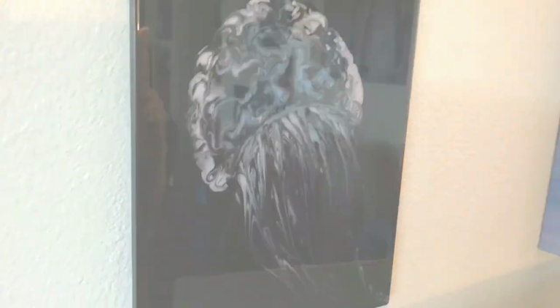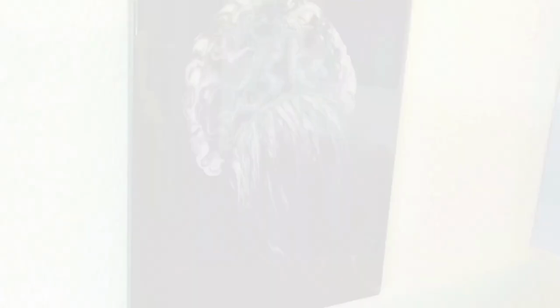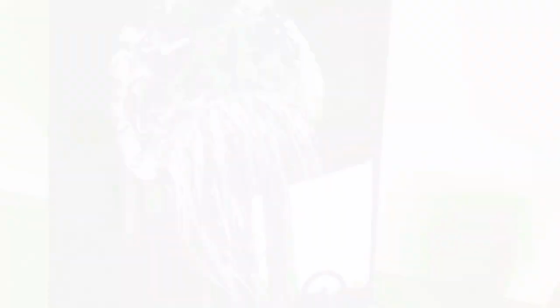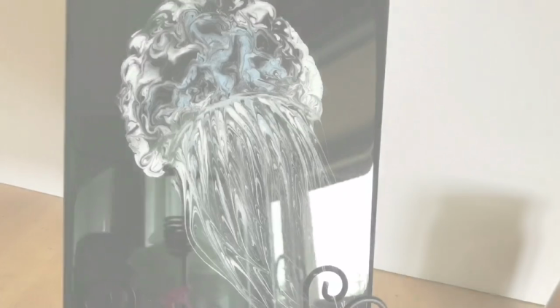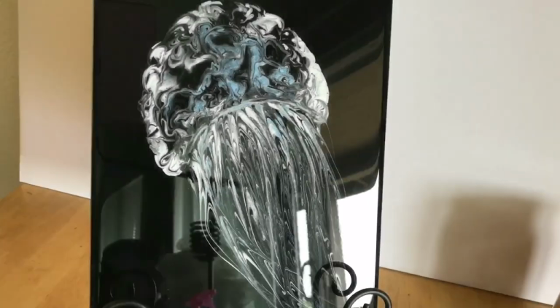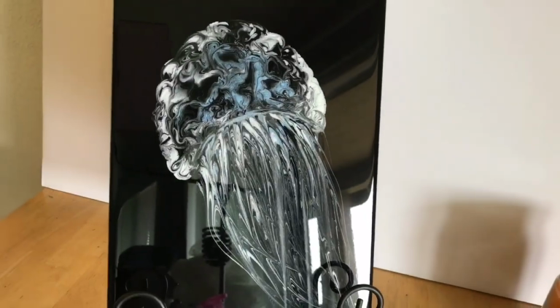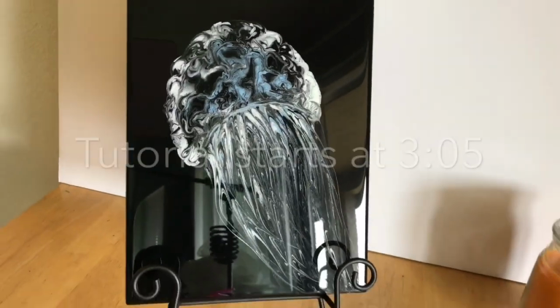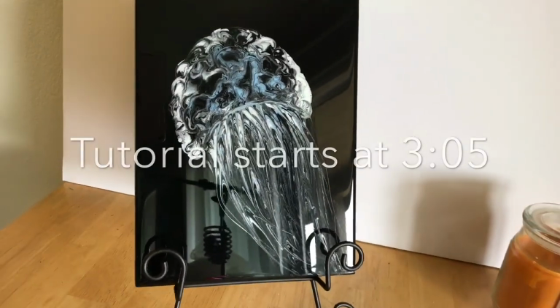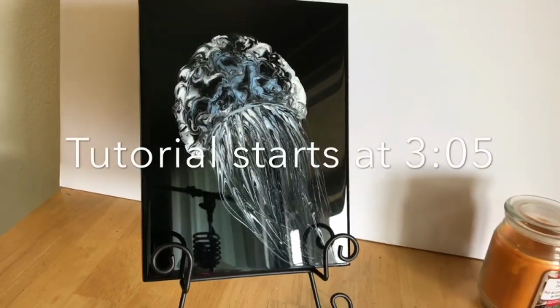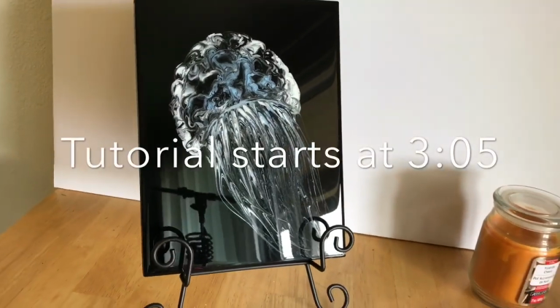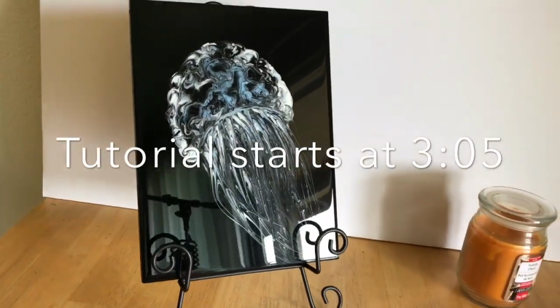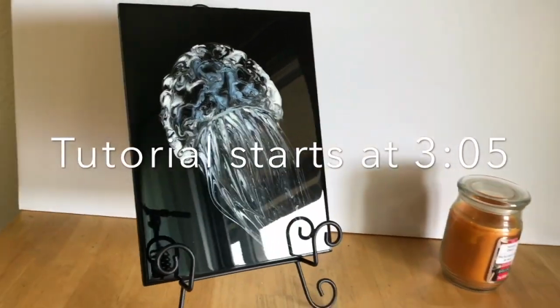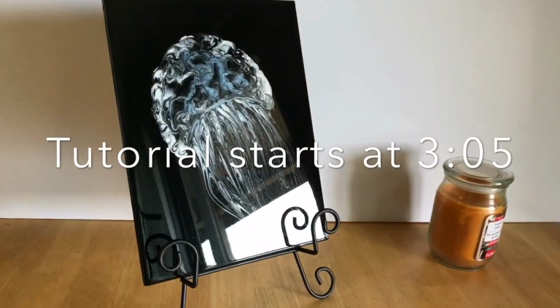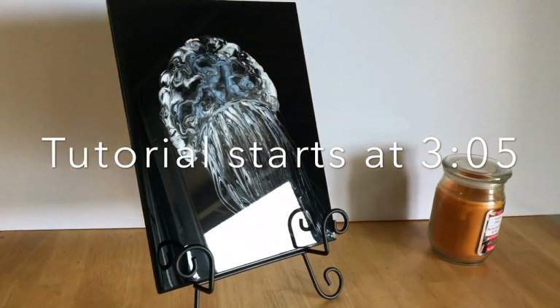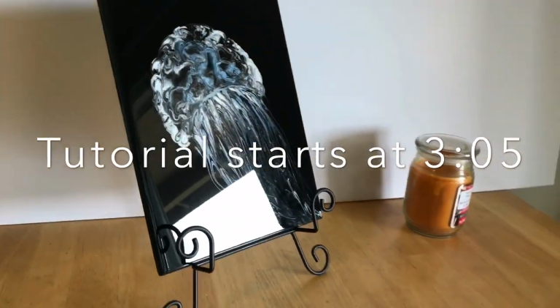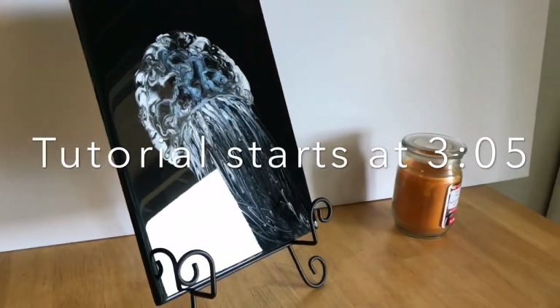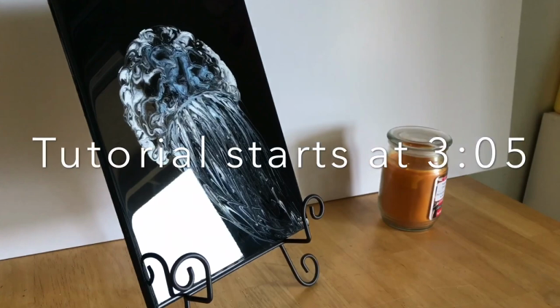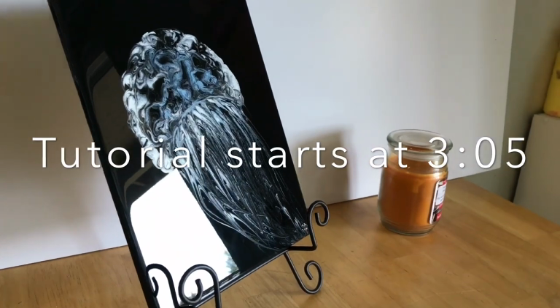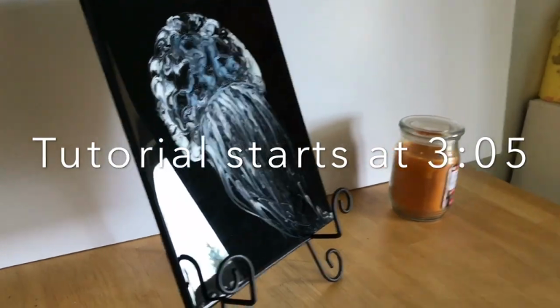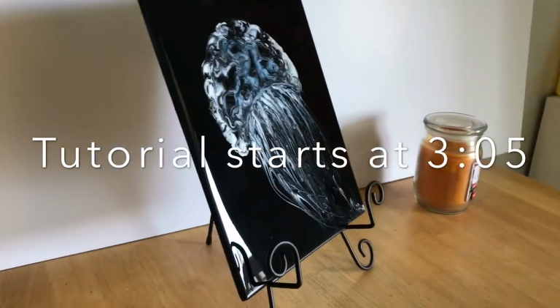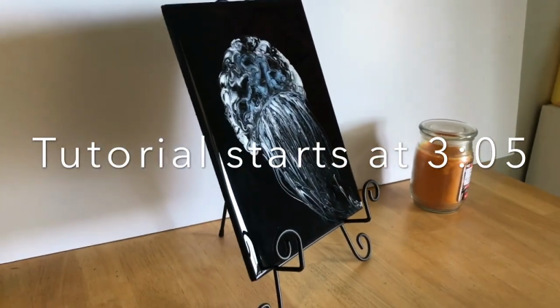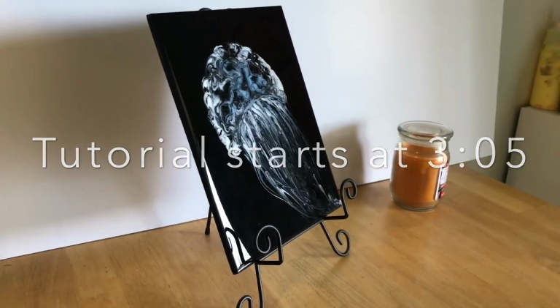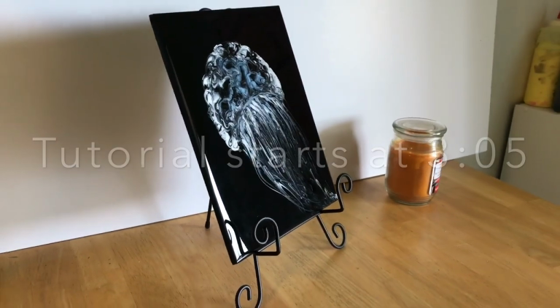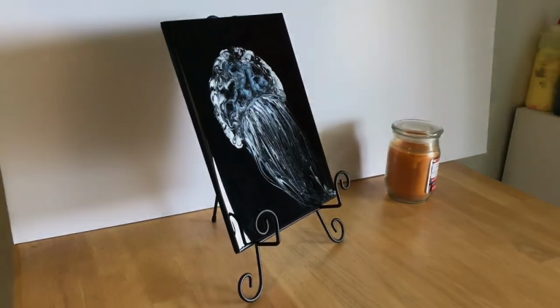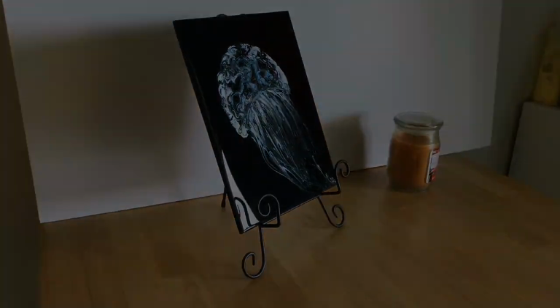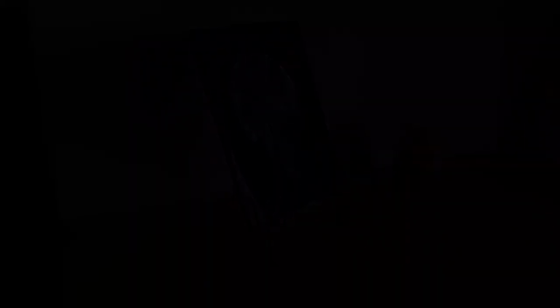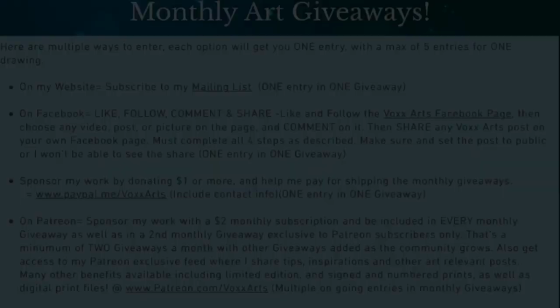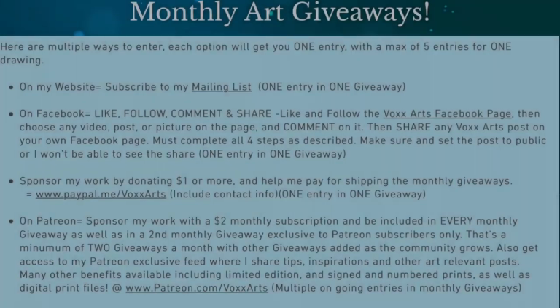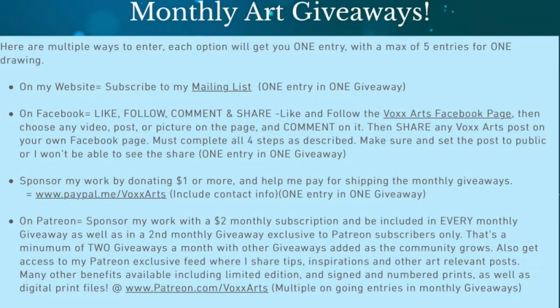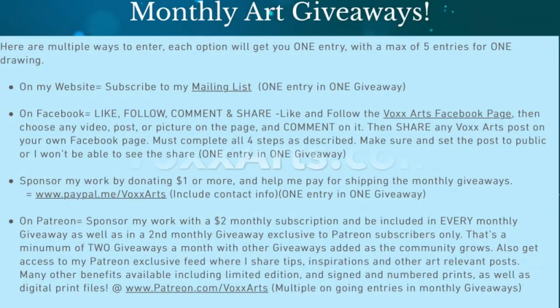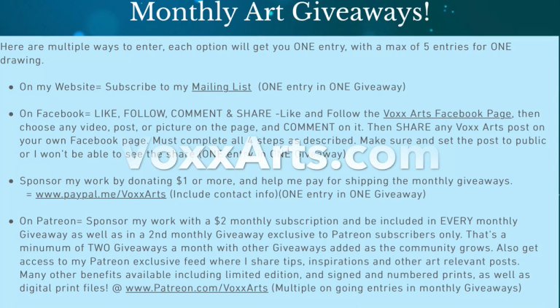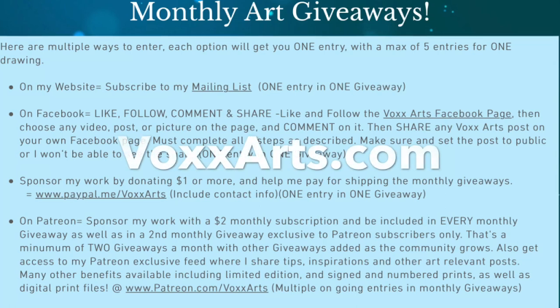I'm going to tell you how you can enter the drawing for this jellyfish tile. So if you're not interested in the drawing part, you can go ahead and skip forward to the rest of how to prep these tiles because this is going to take a second.